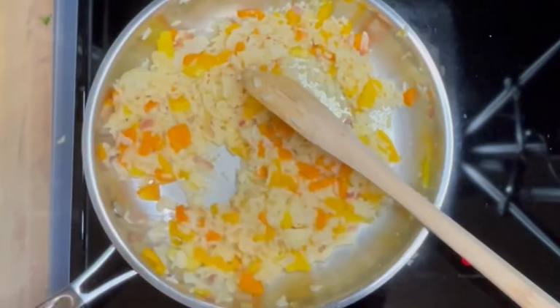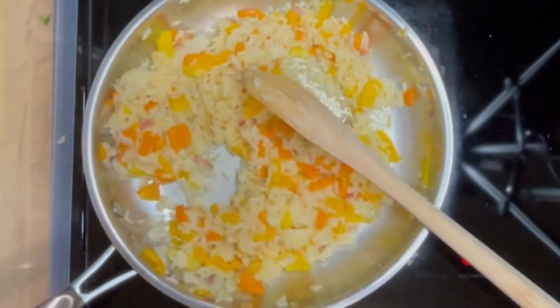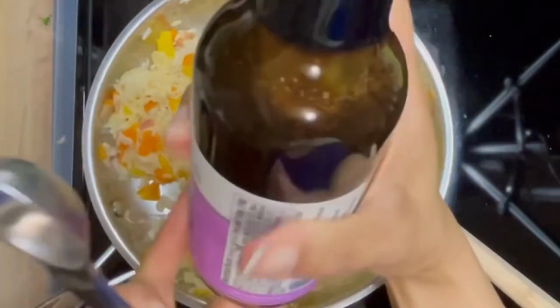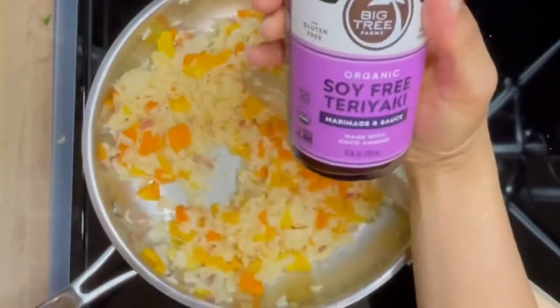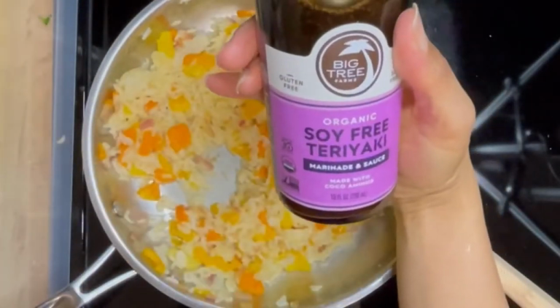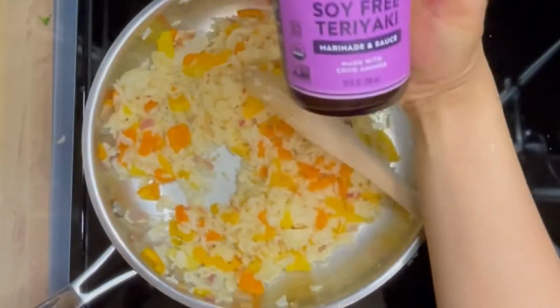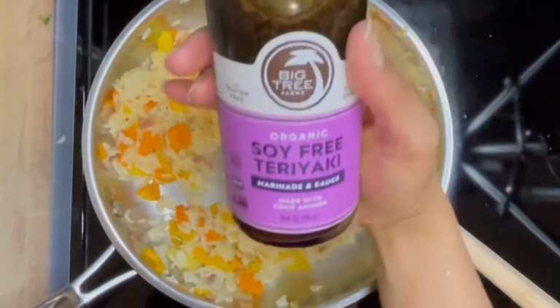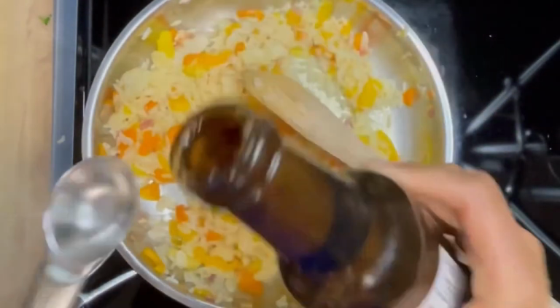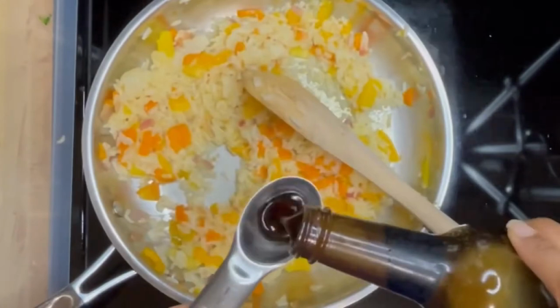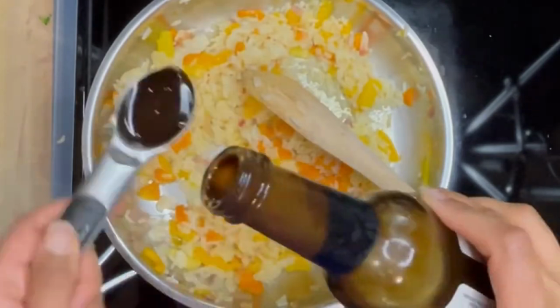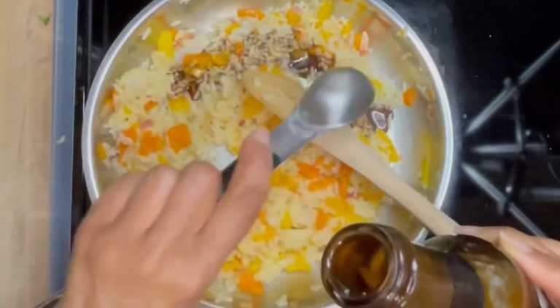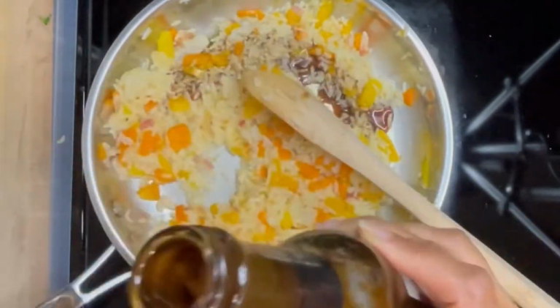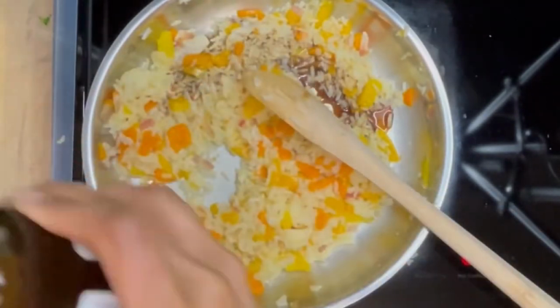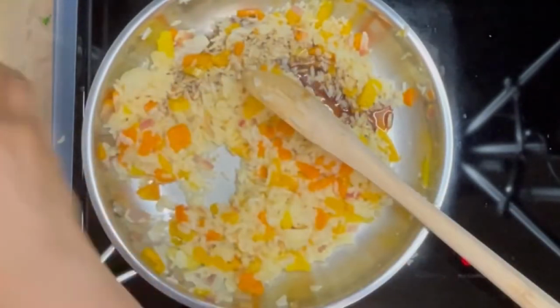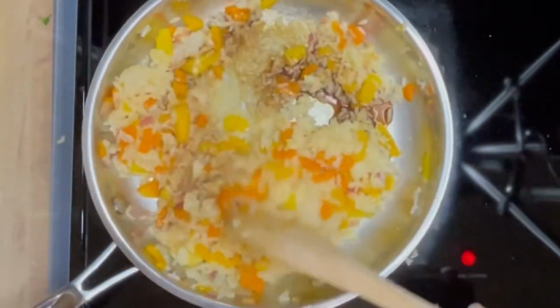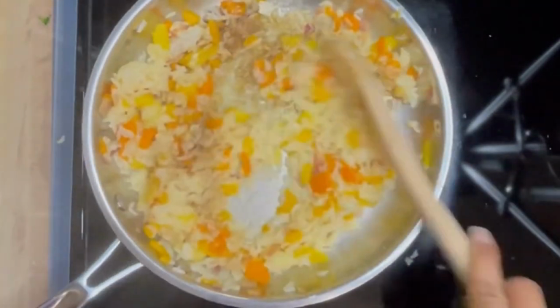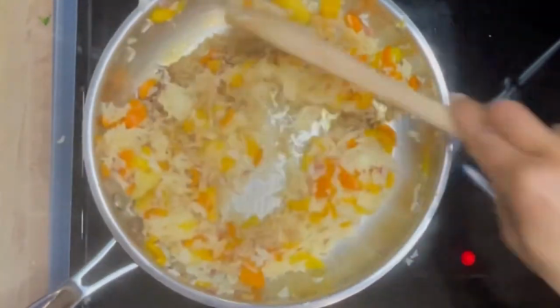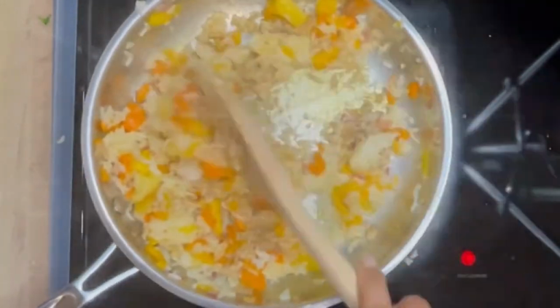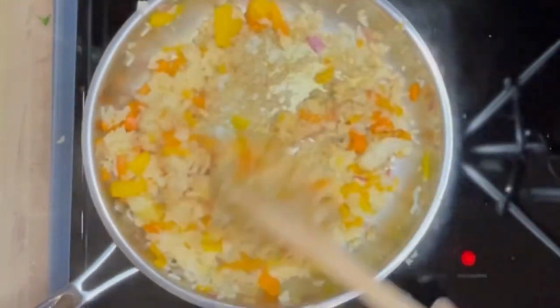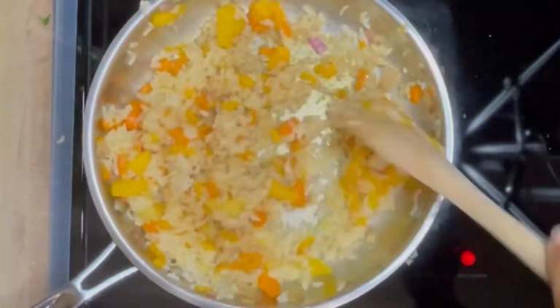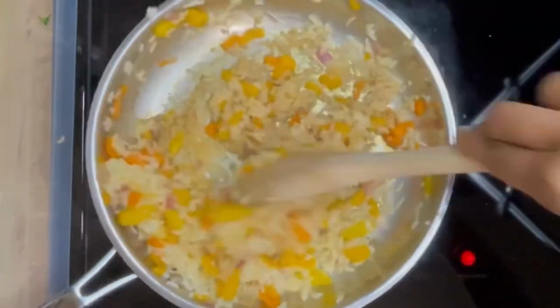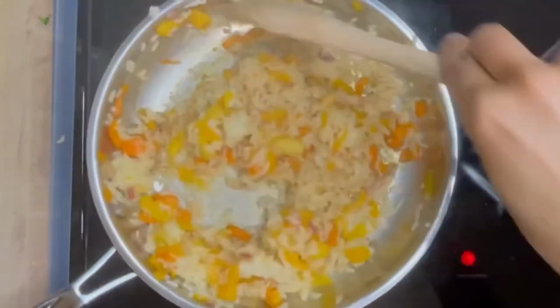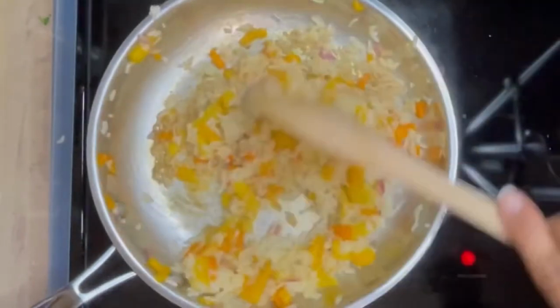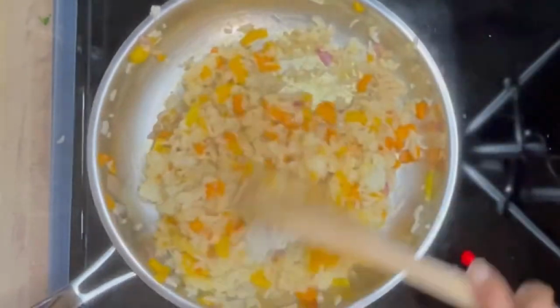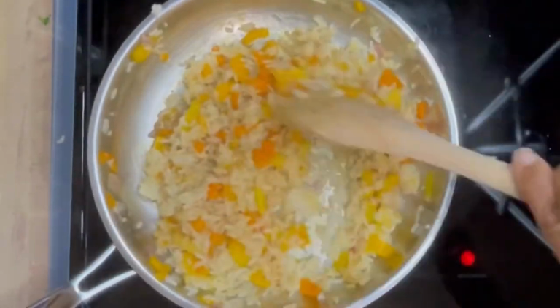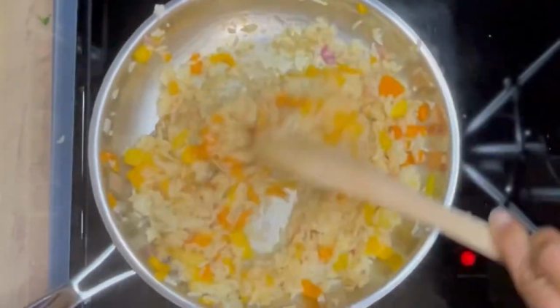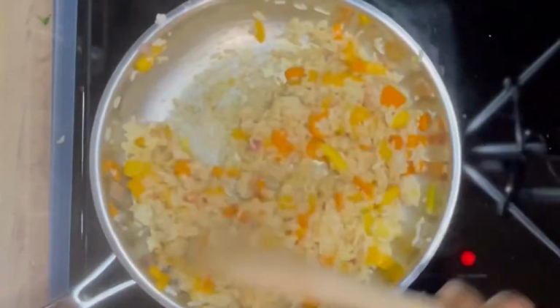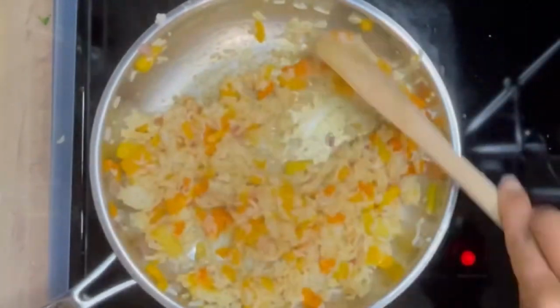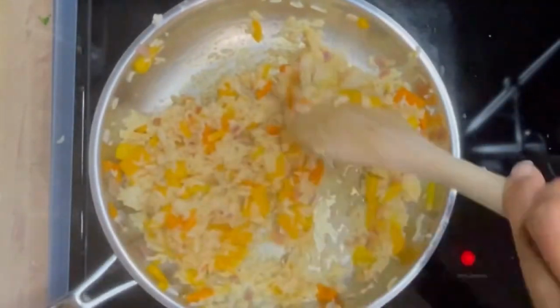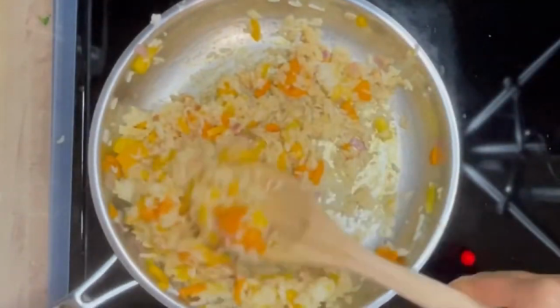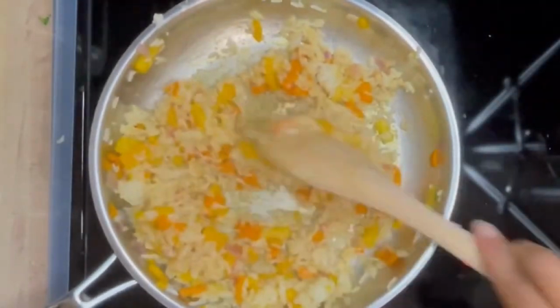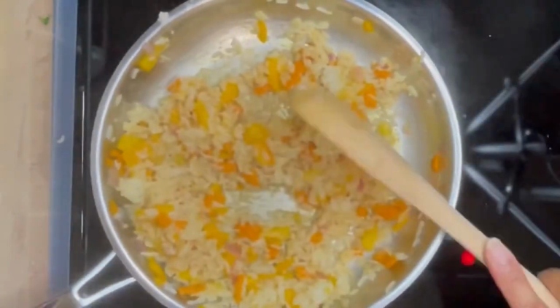Now I'm adding some teriyaki sauce — so good. One tablespoon. That adds a lot of flavor, so make sure you always have your teriyaki sauce. I have a link below.